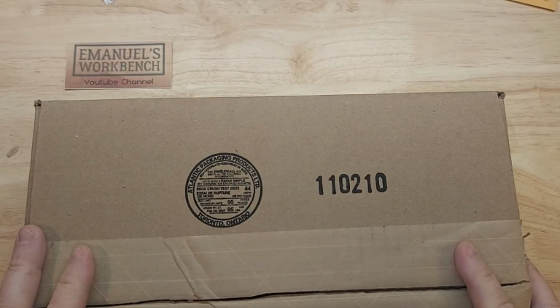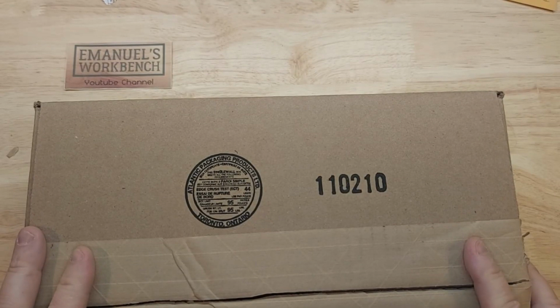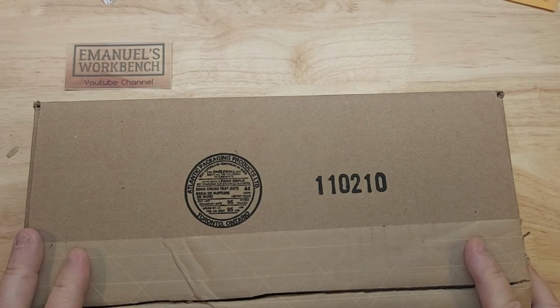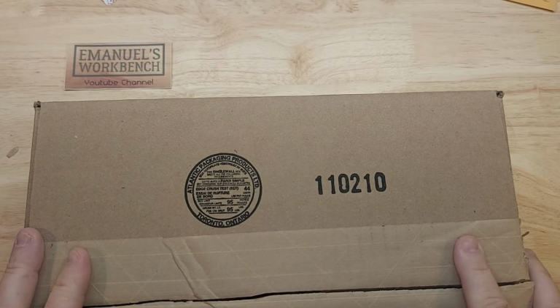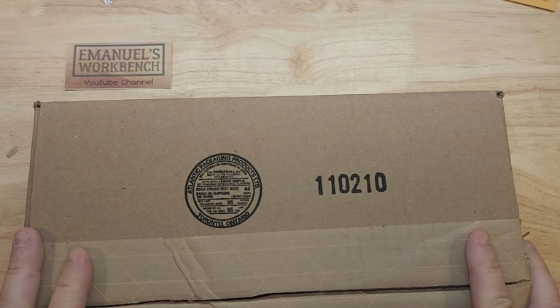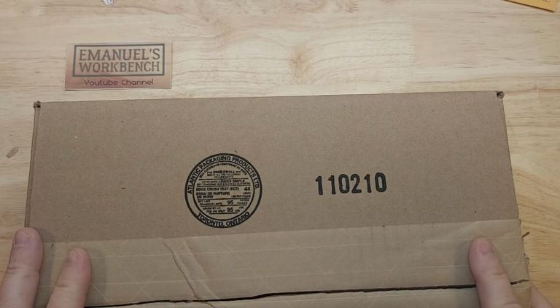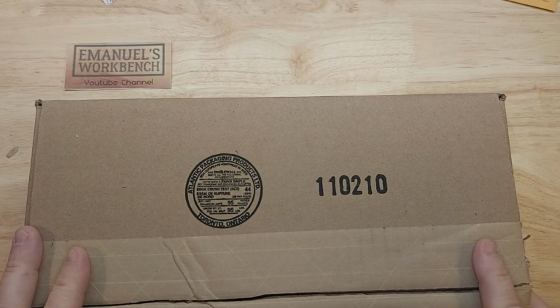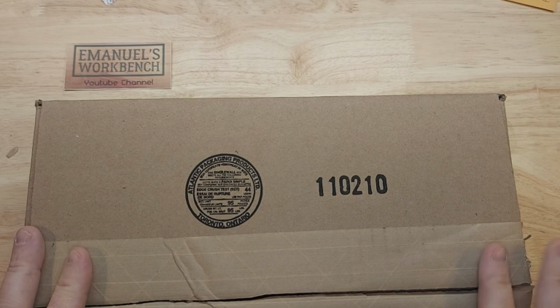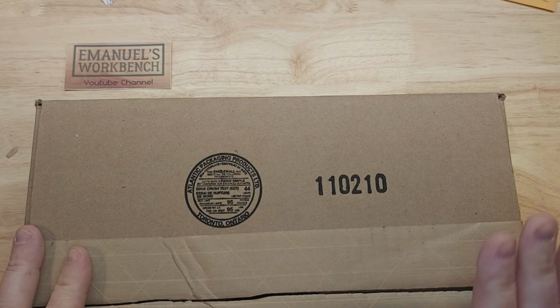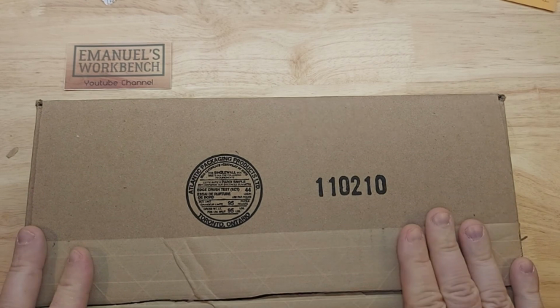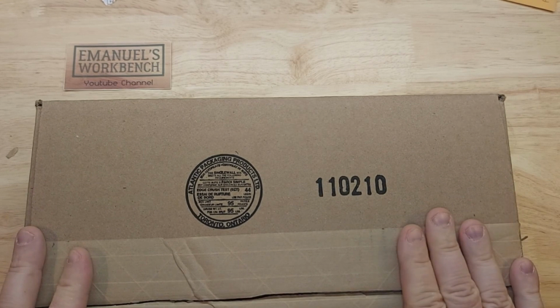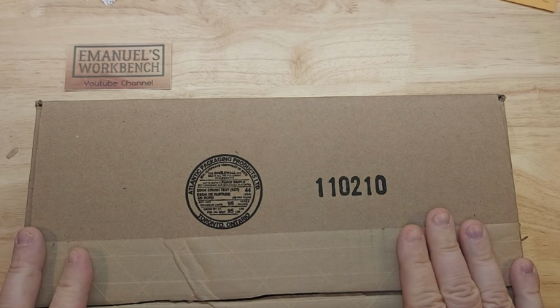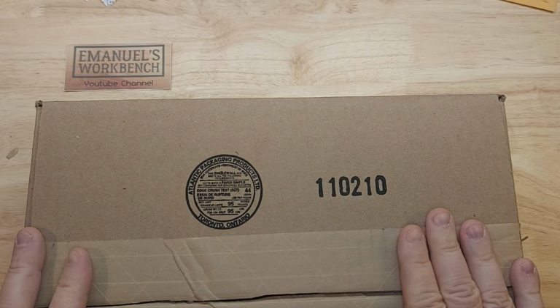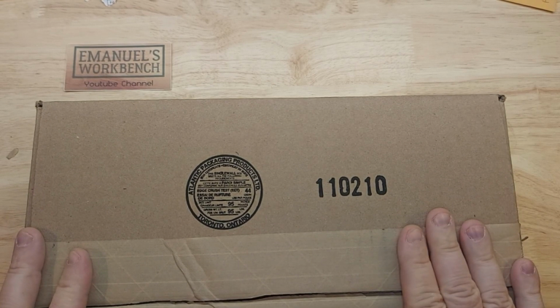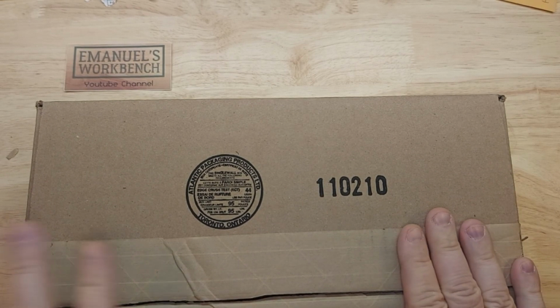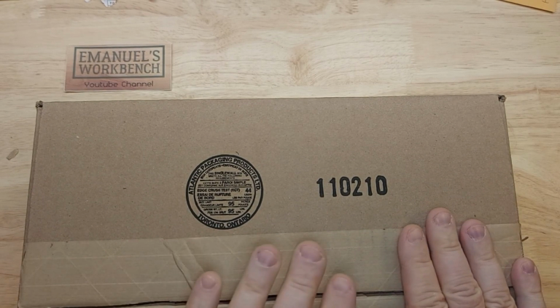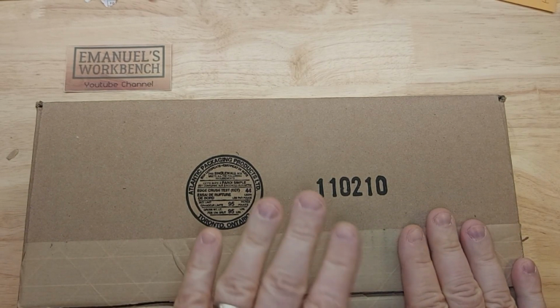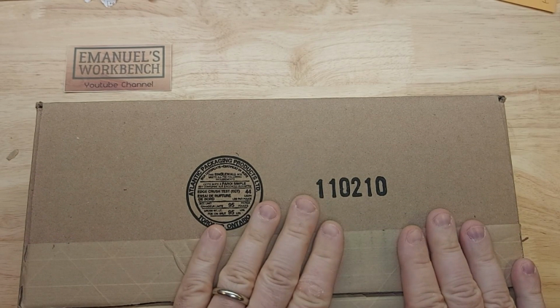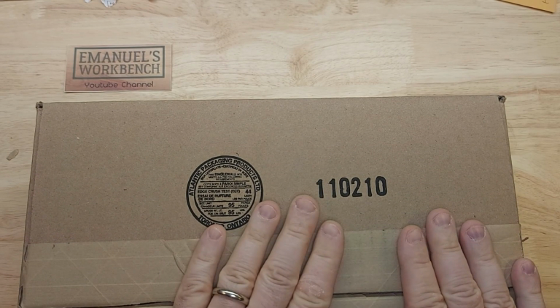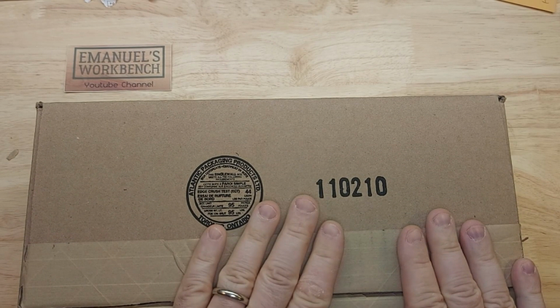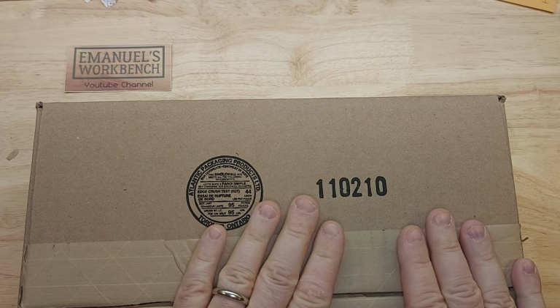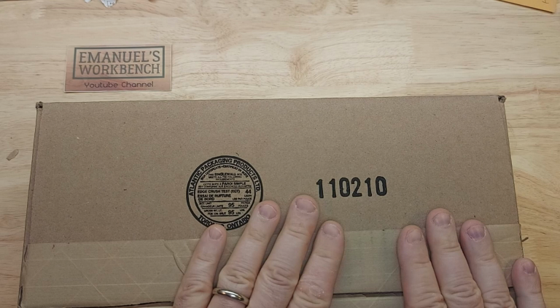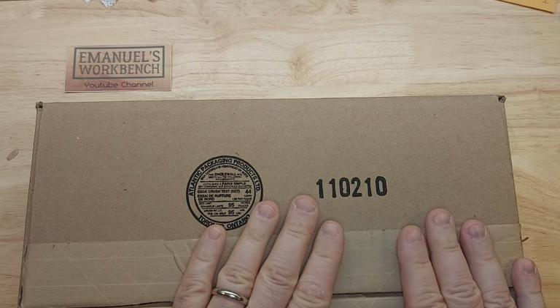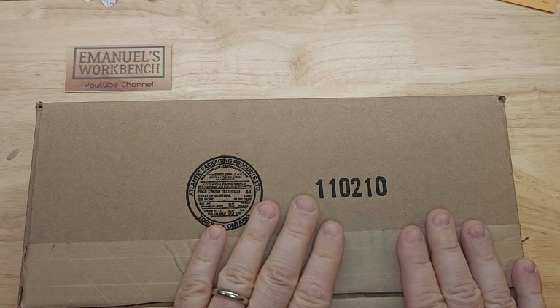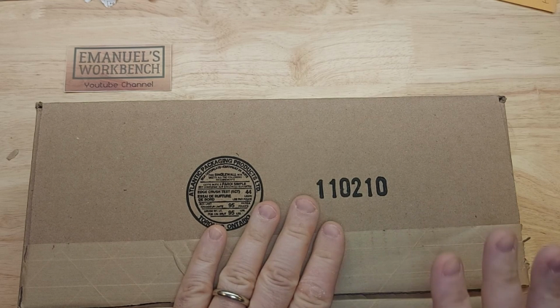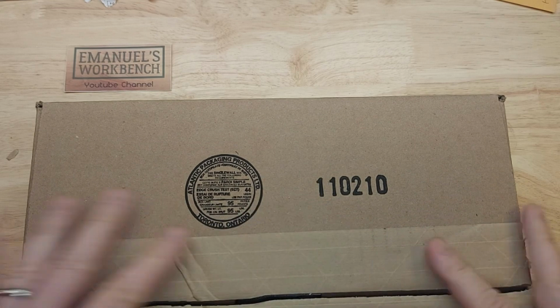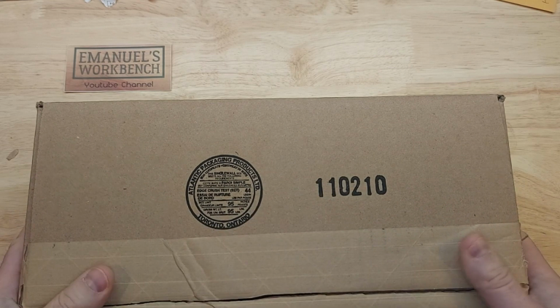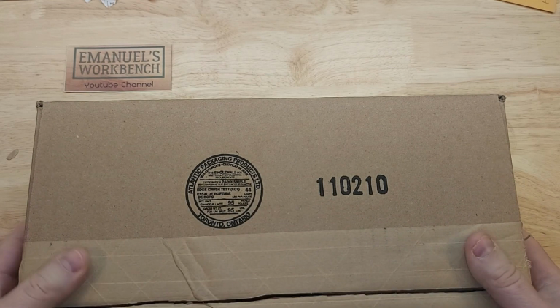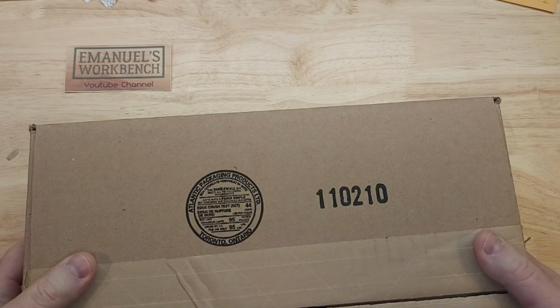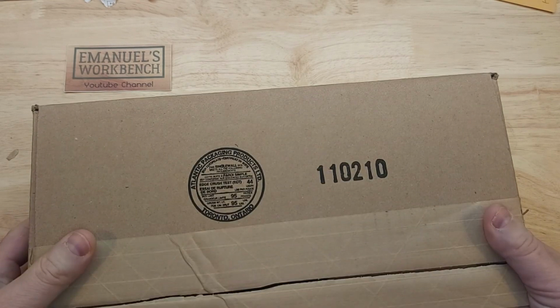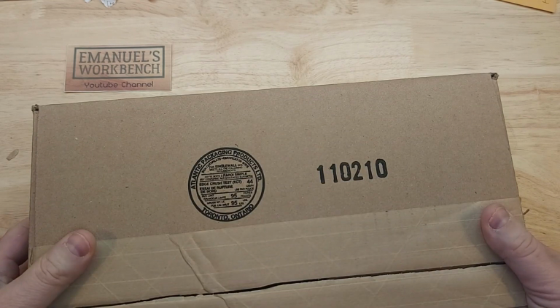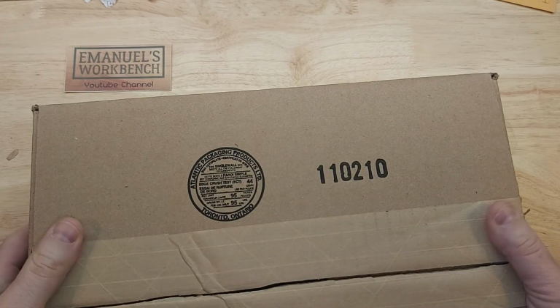Hi! My name is Emmanuel and welcome to my workbench. Today I will be doing a mail call of a package that I received from the Royal Canadian Mint. So let's get right into it.